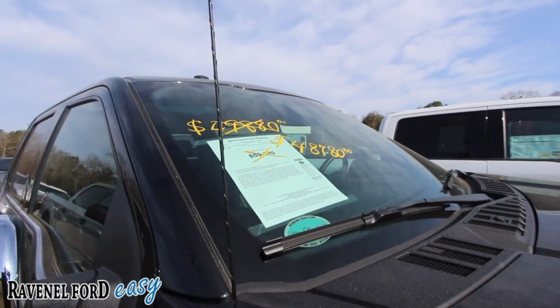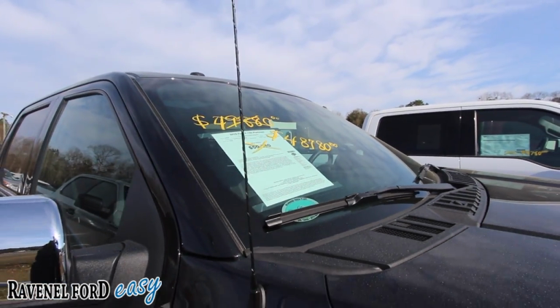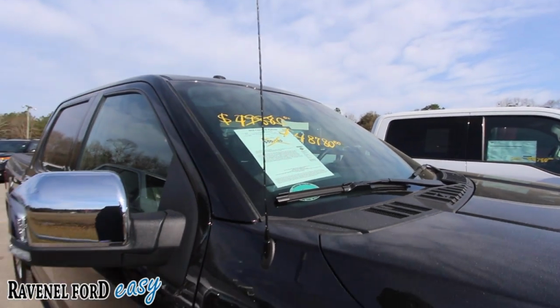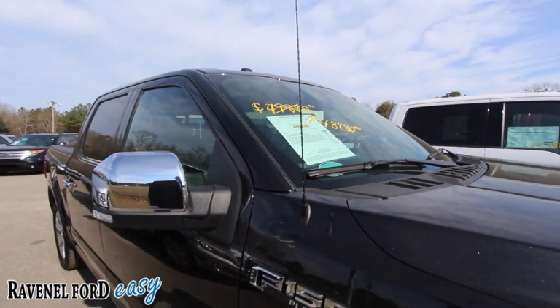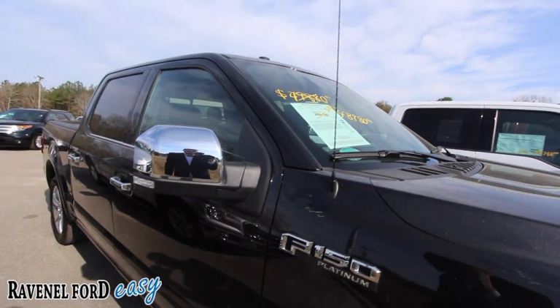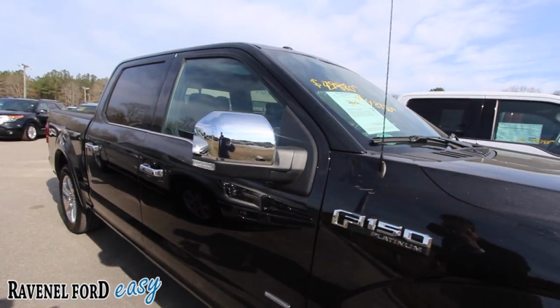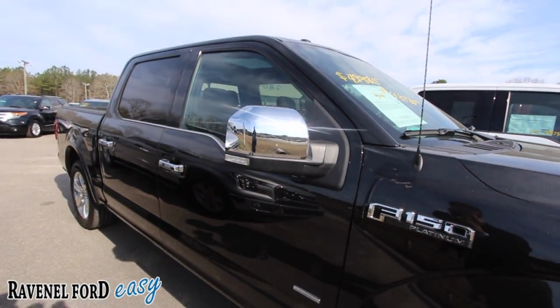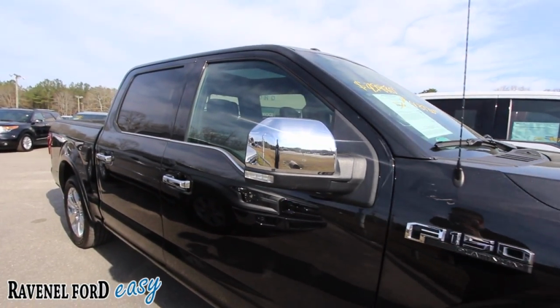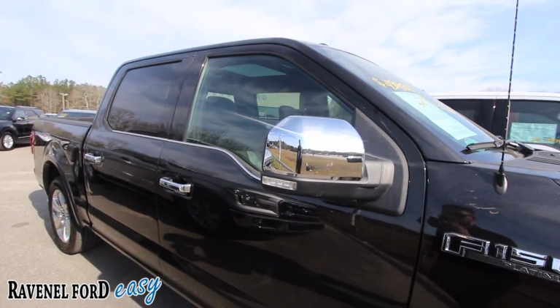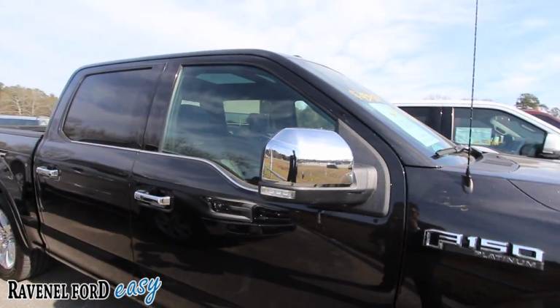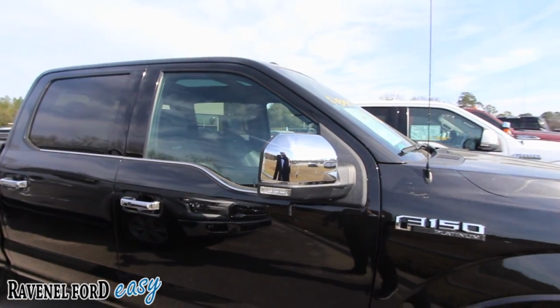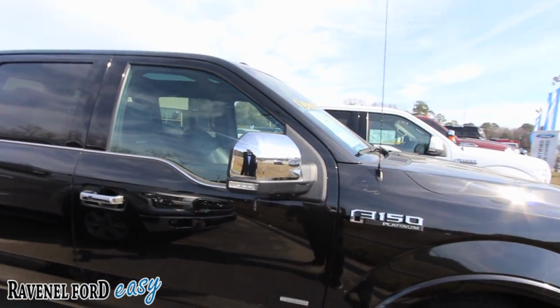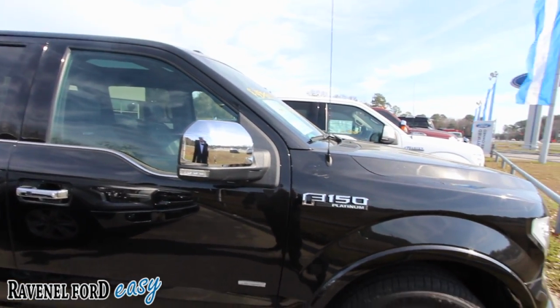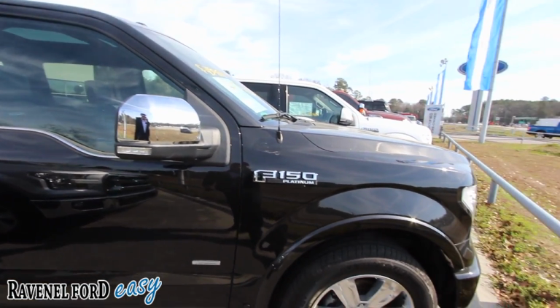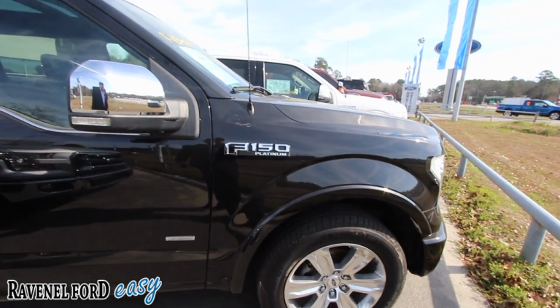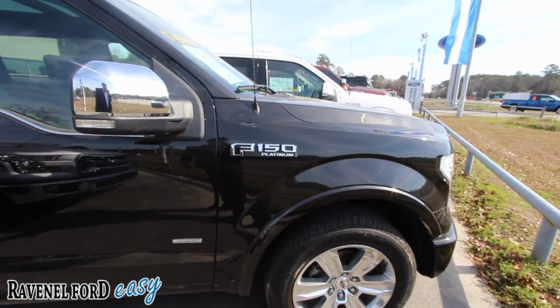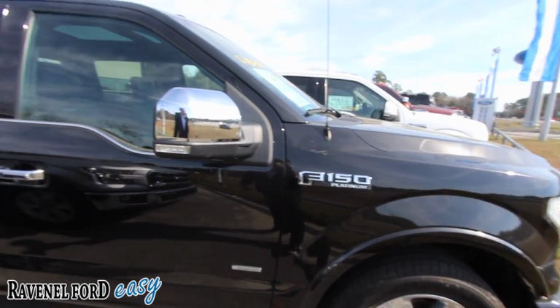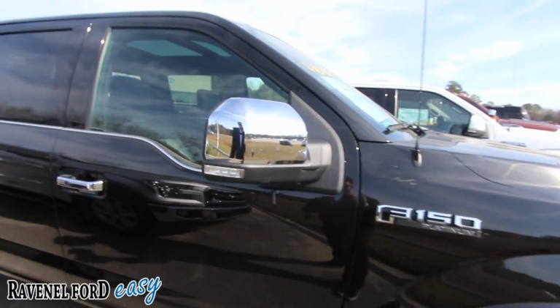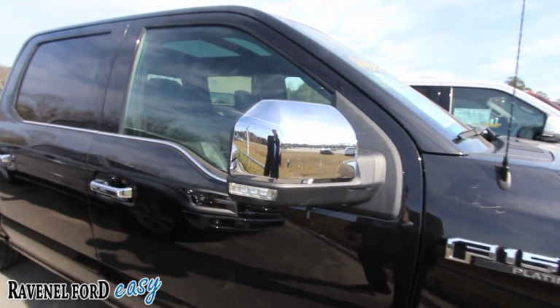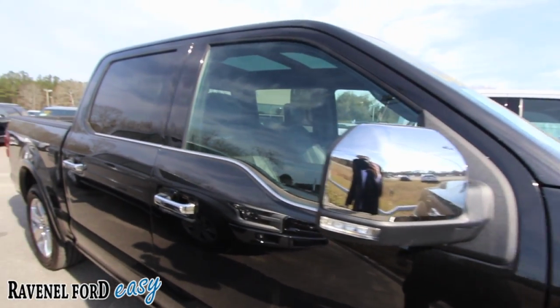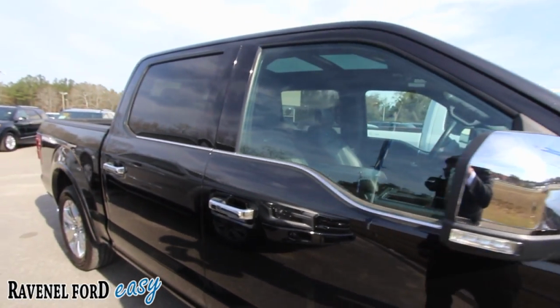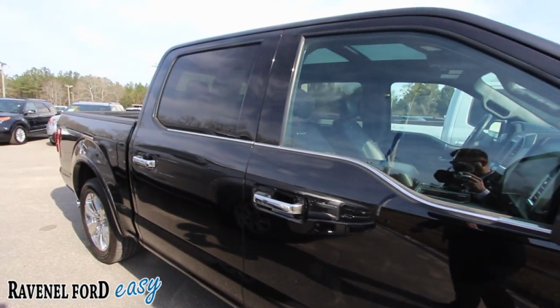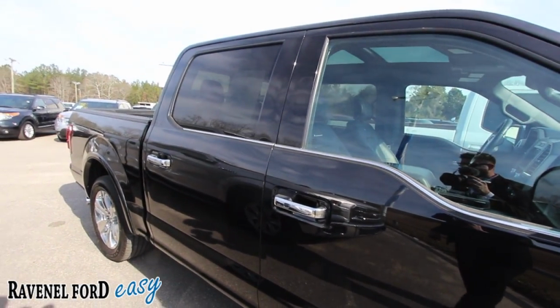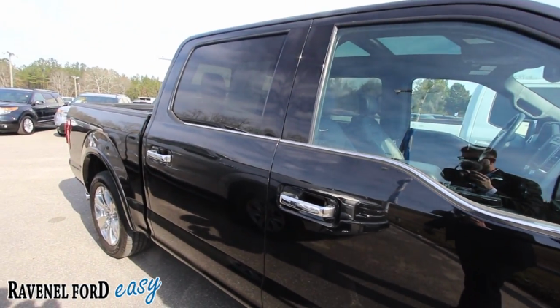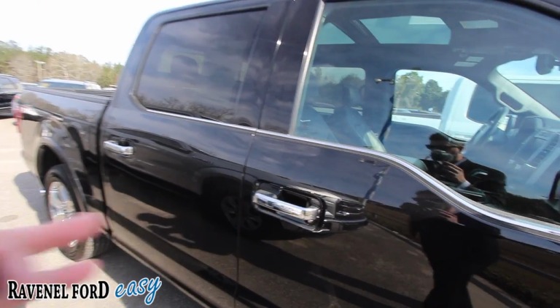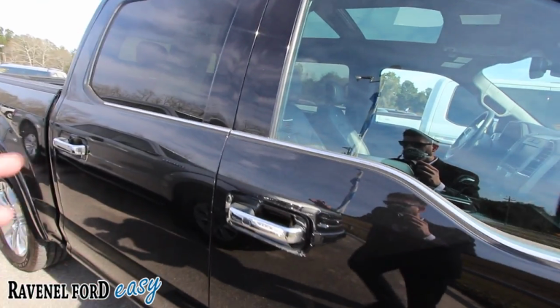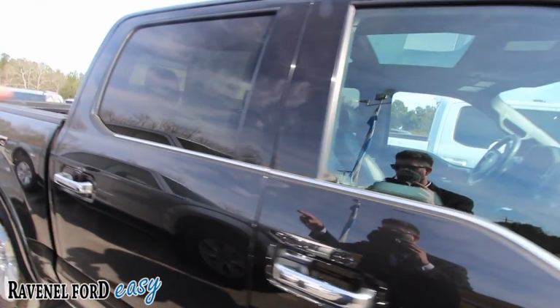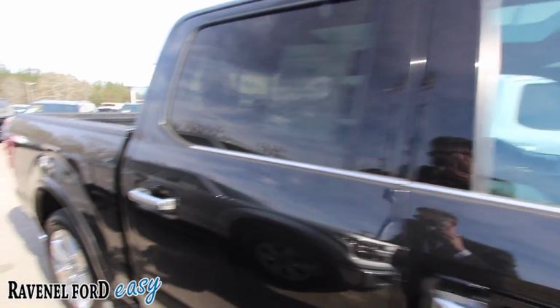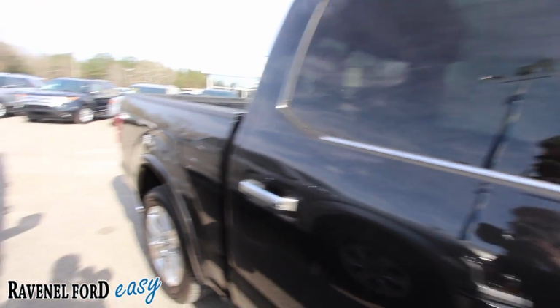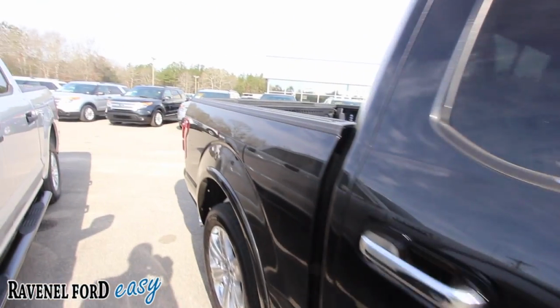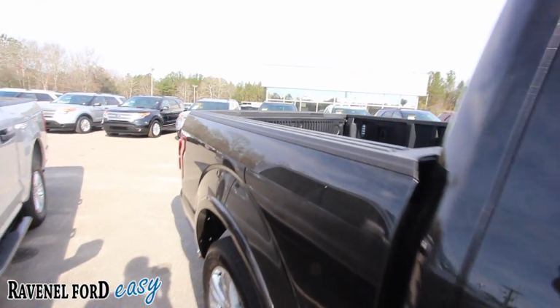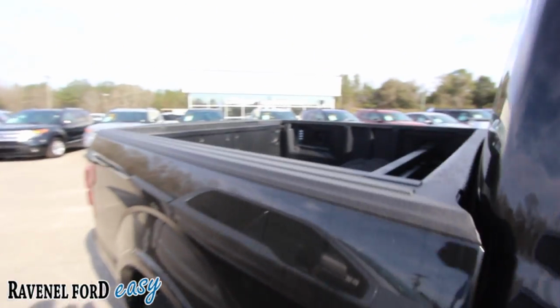It says twin turbo on there — I didn't know the F-150 came with twin turbo, but it sure could. Wow, chrome mirrors look great. Full four-door in size, chrome handles, chrome trim. Look in the back — it's nice.